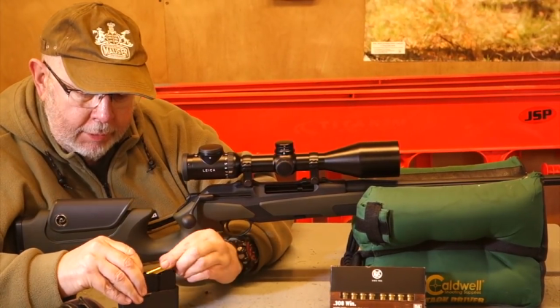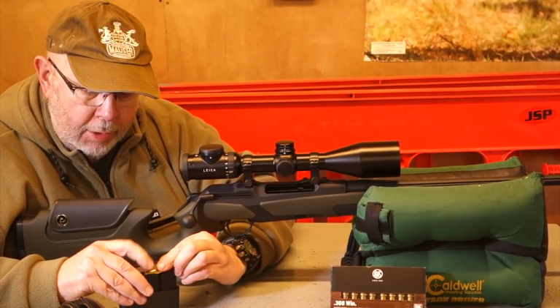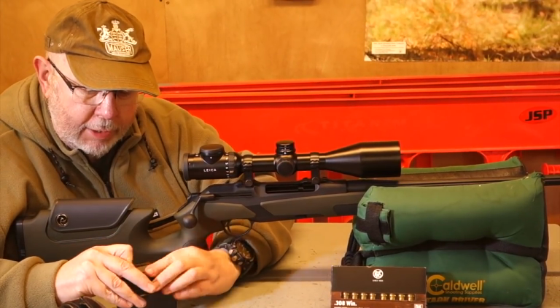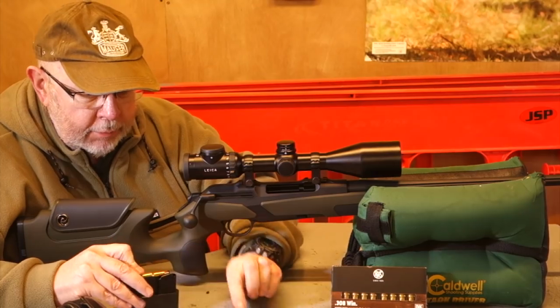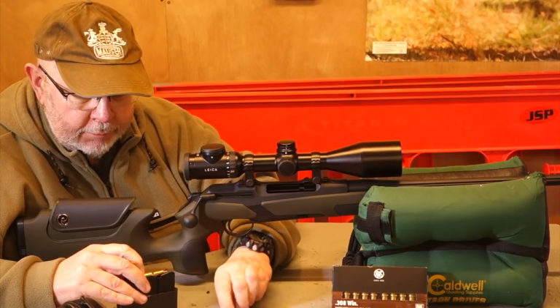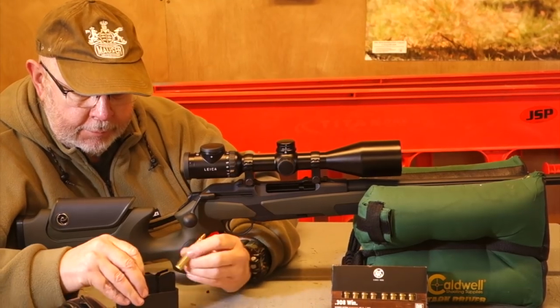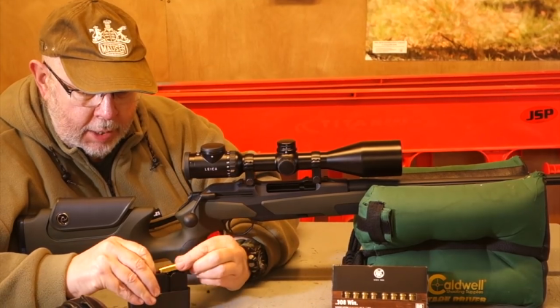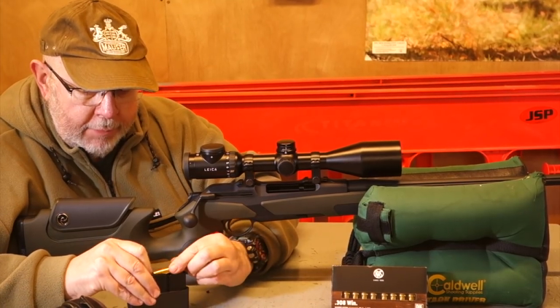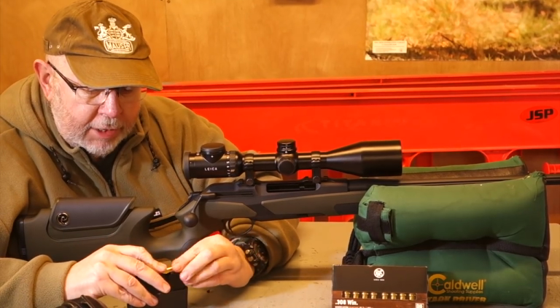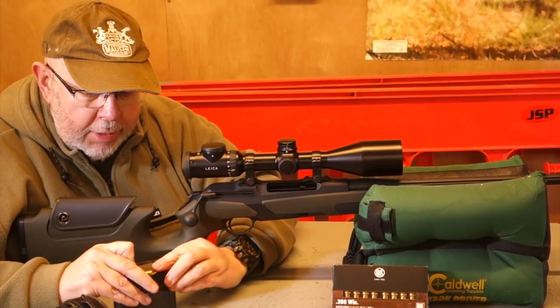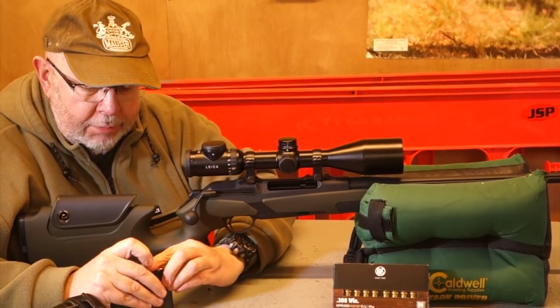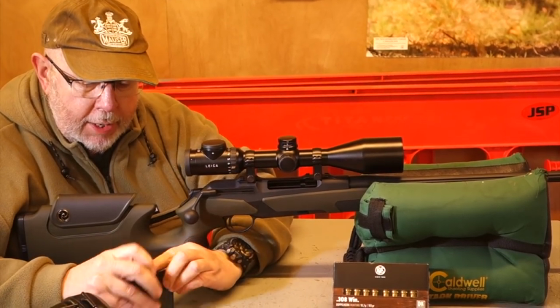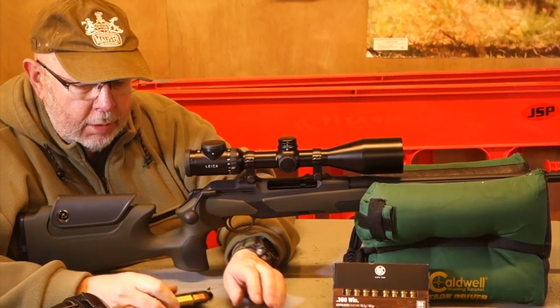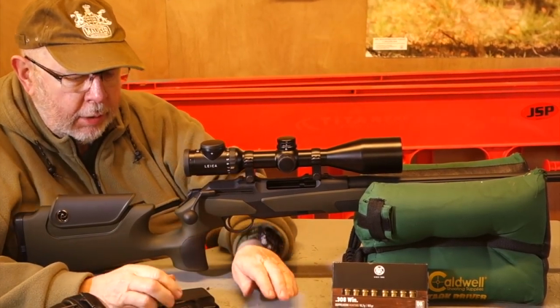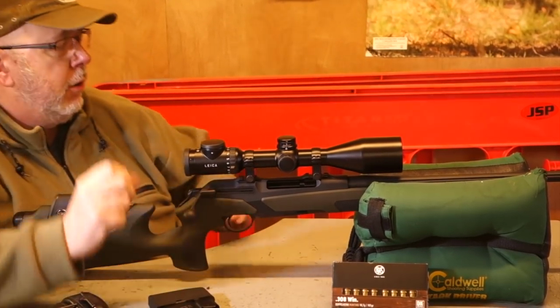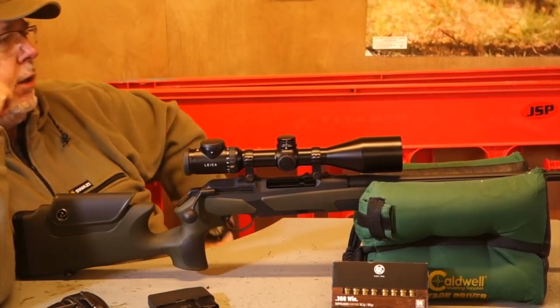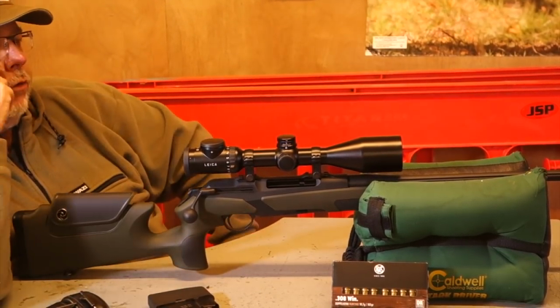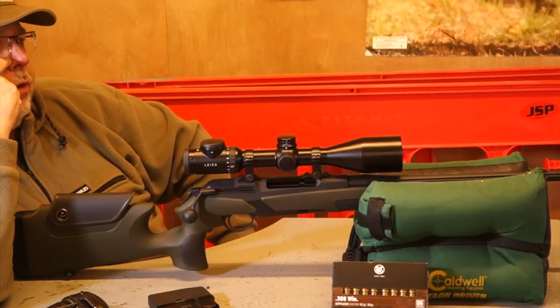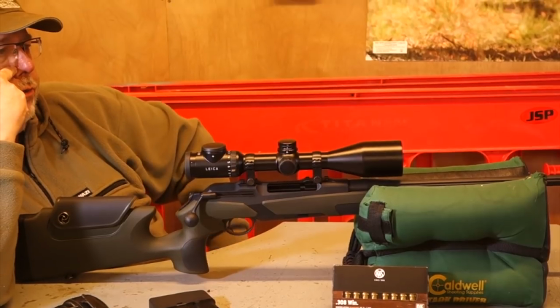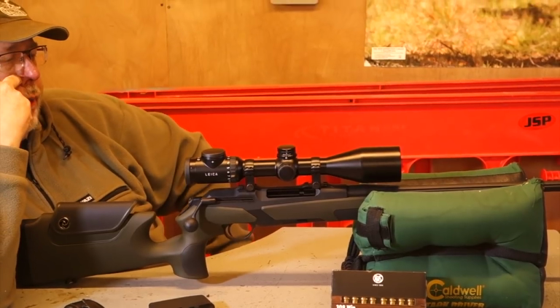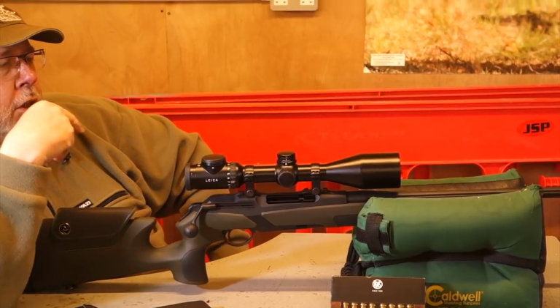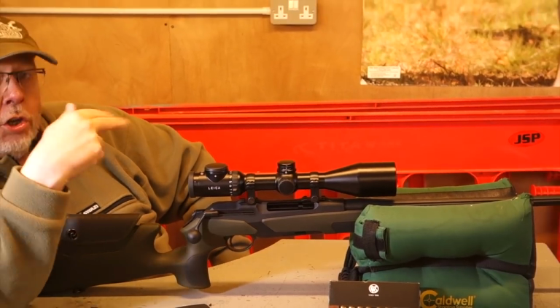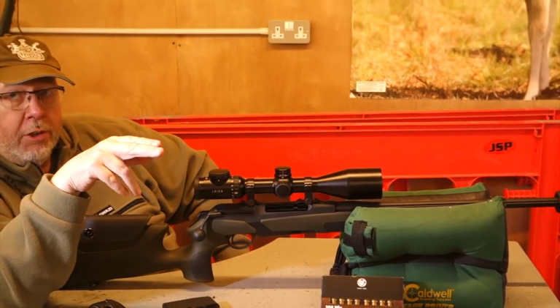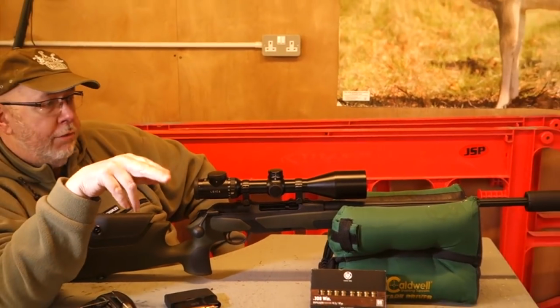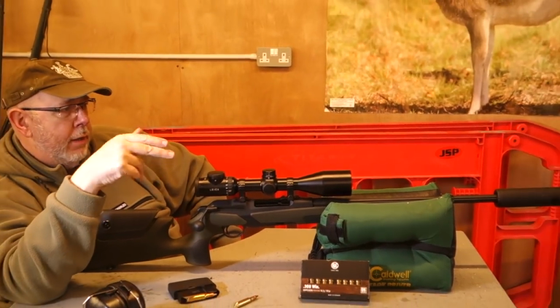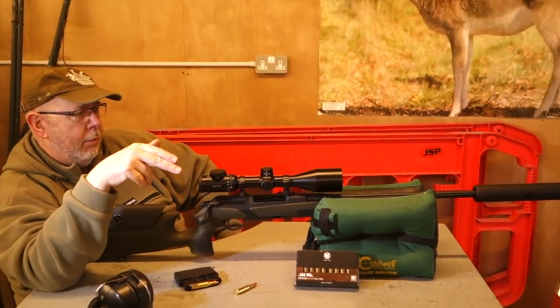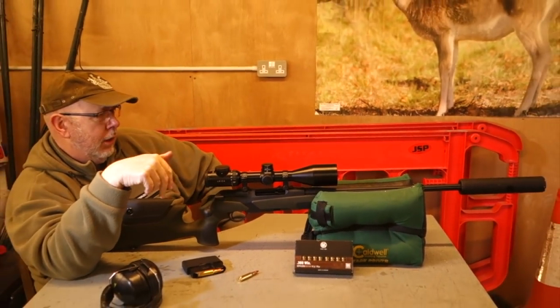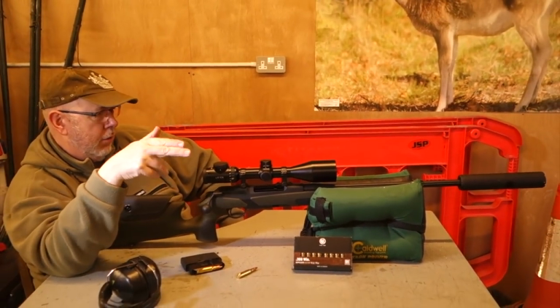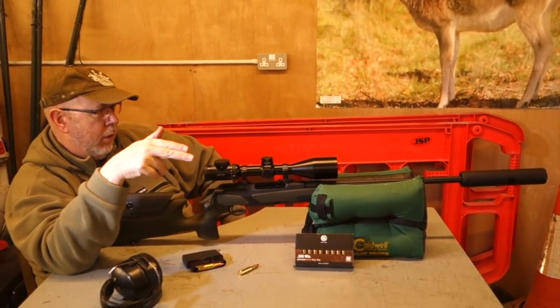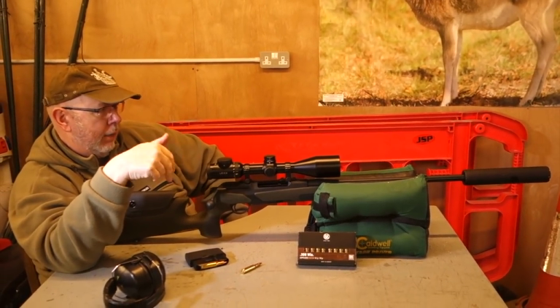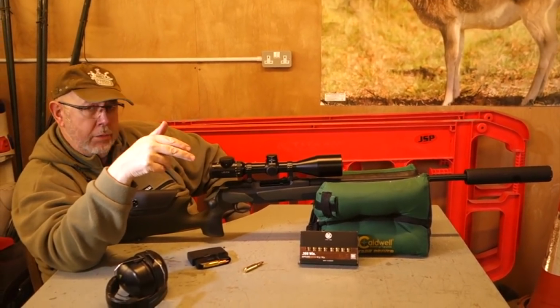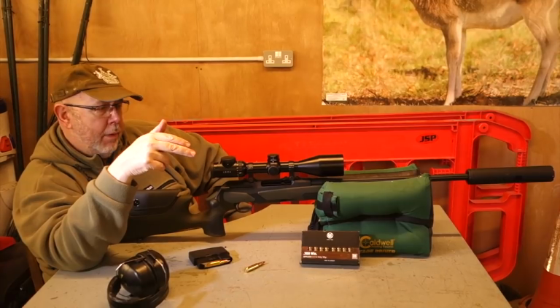There are three calibre groups in here. So you can have .222, .22, .243 — your common stuff — and then the magnums, which includes .300 Win Mag and .338 Win Mag.